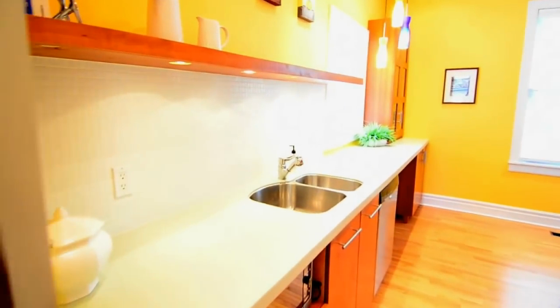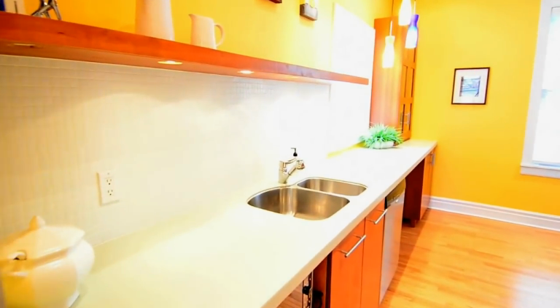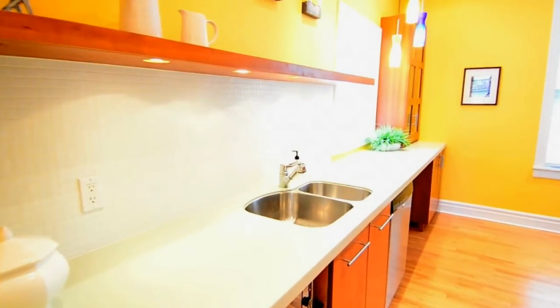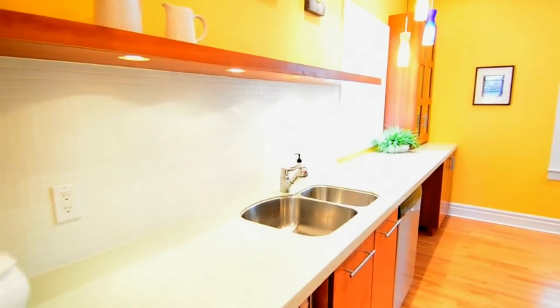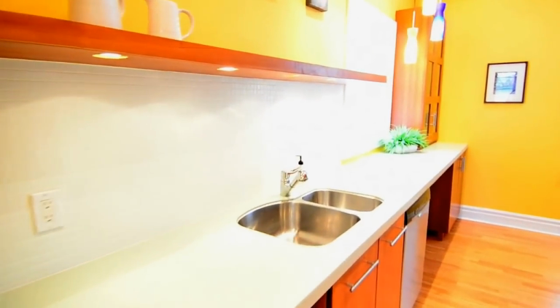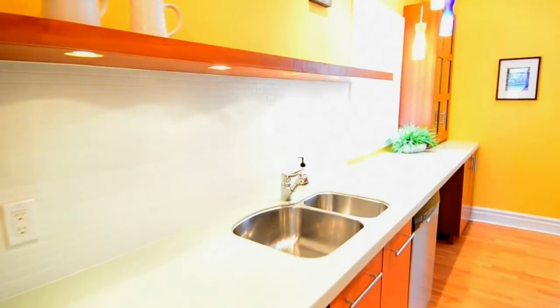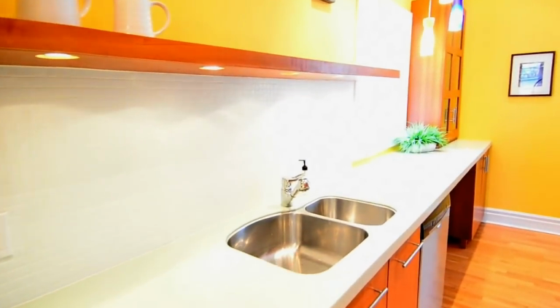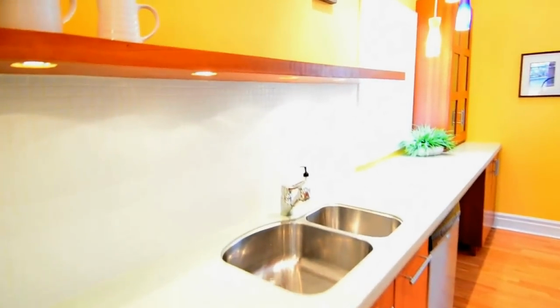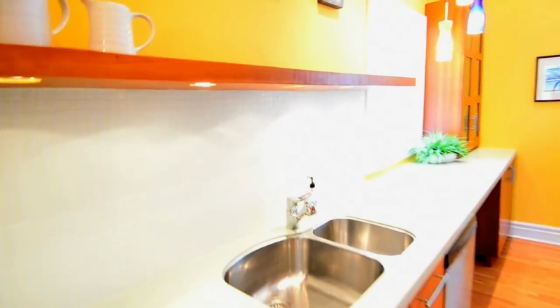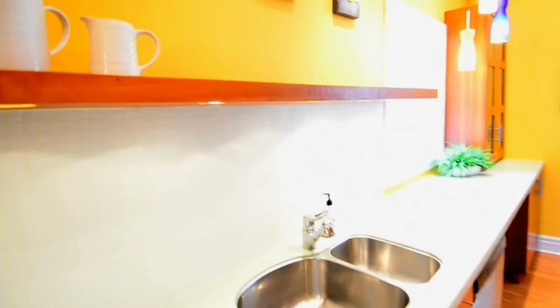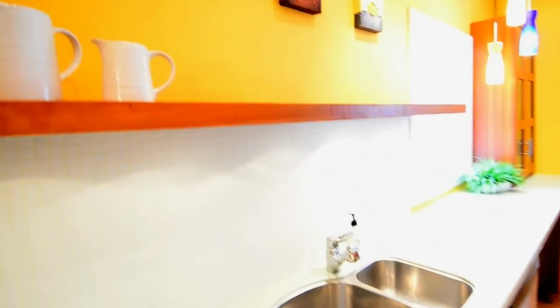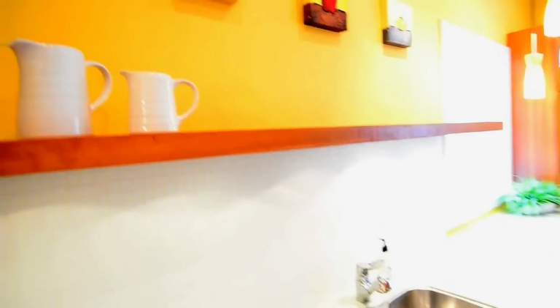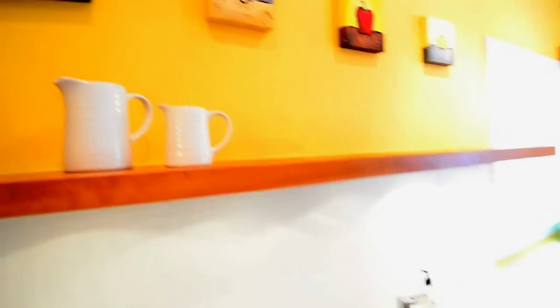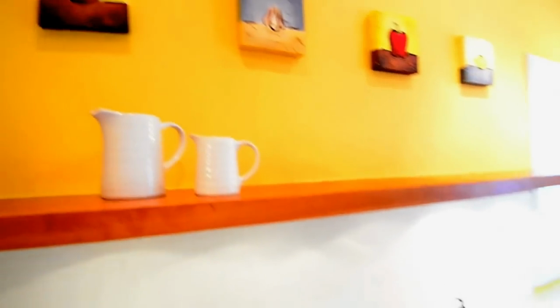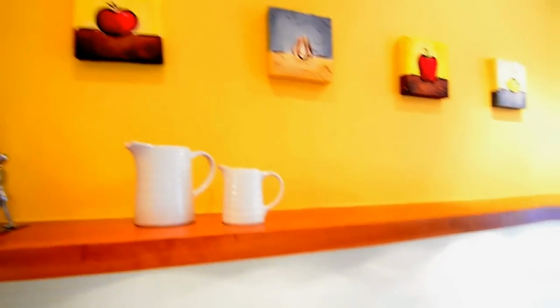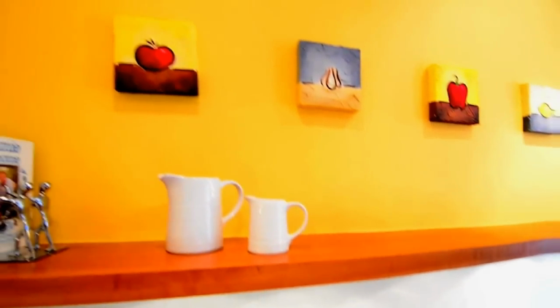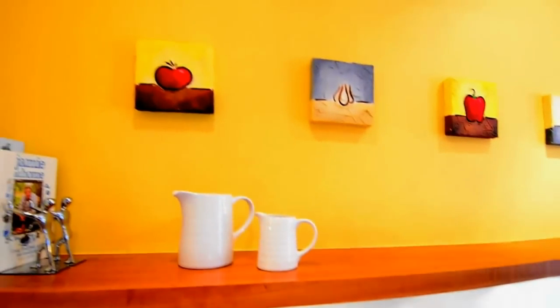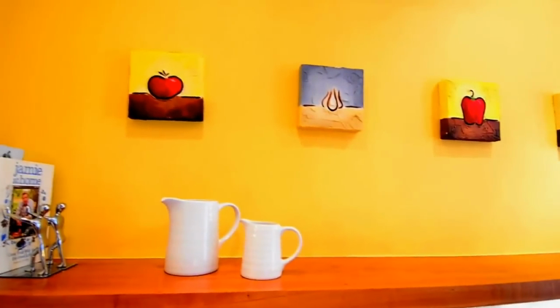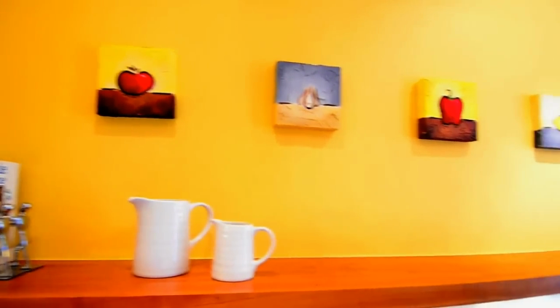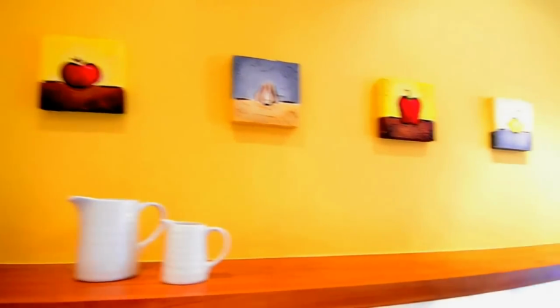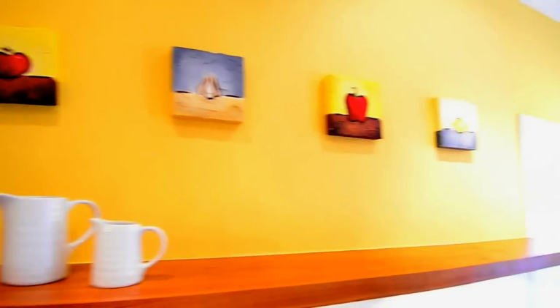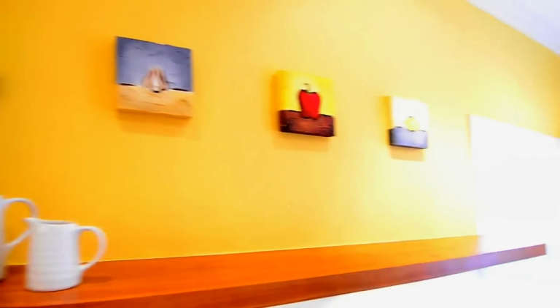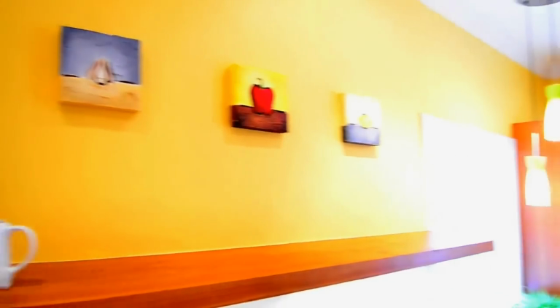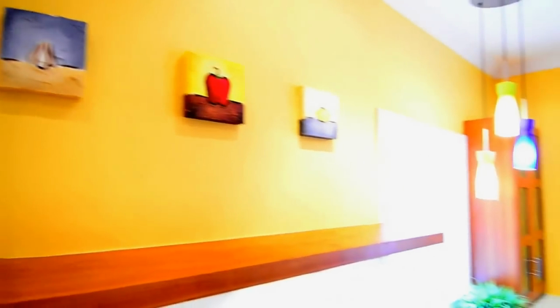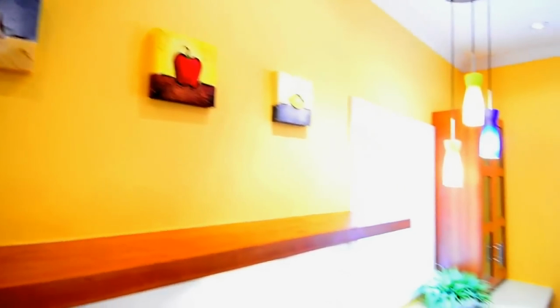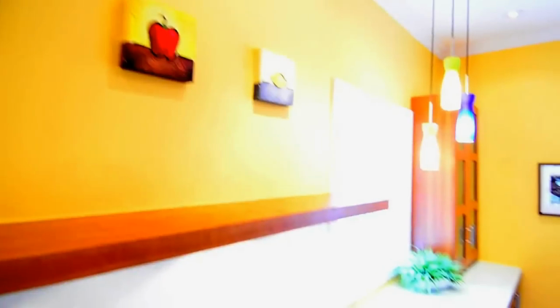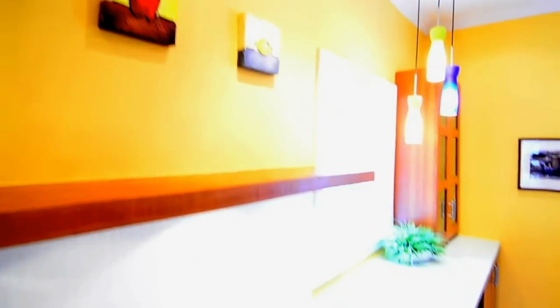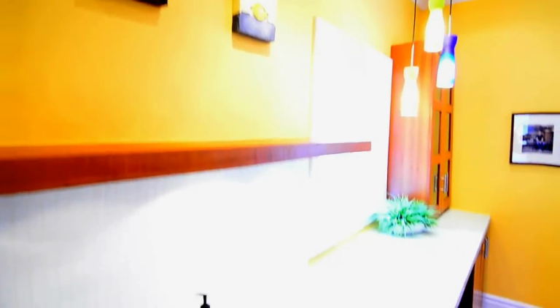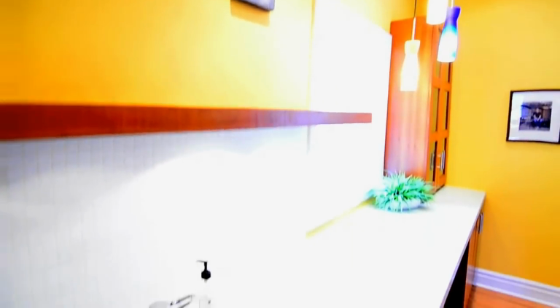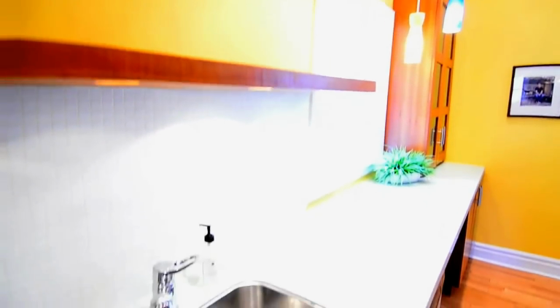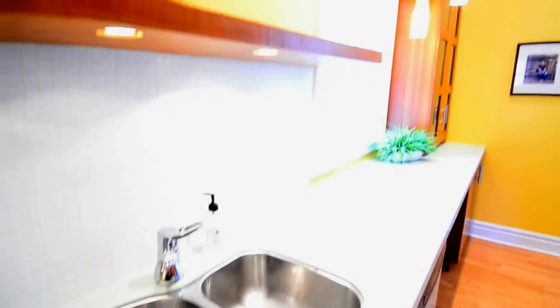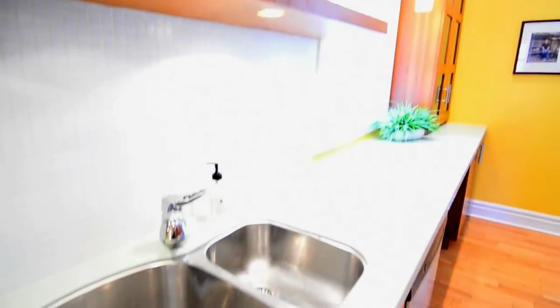The chef's kitchen features plenty of counter space, a ceramic backsplash, and over-the-counter shelves and cabinets.